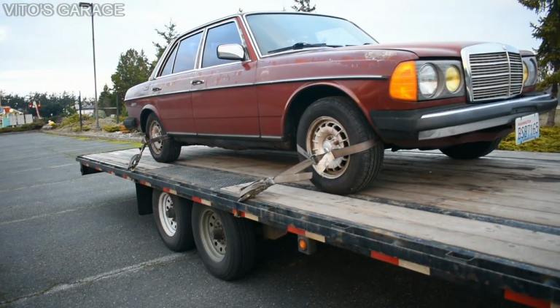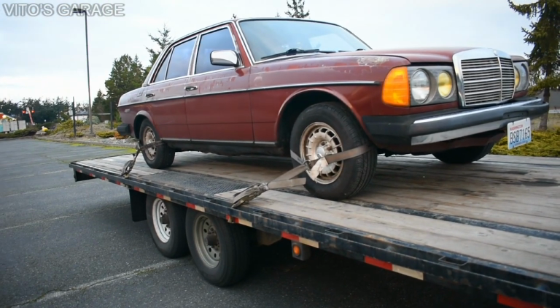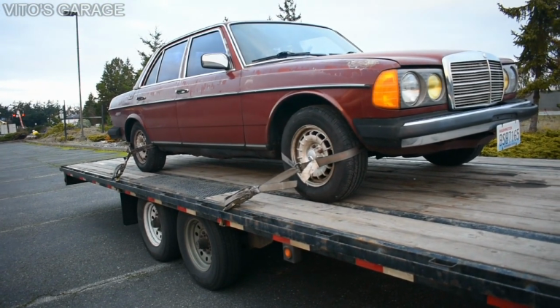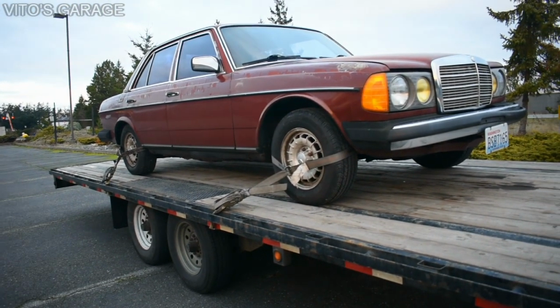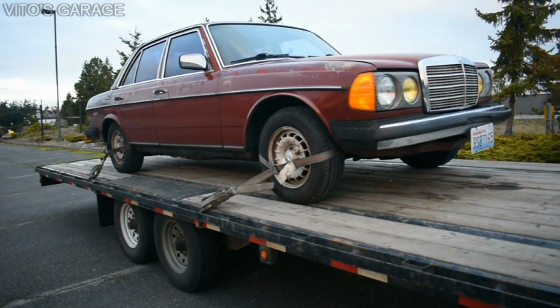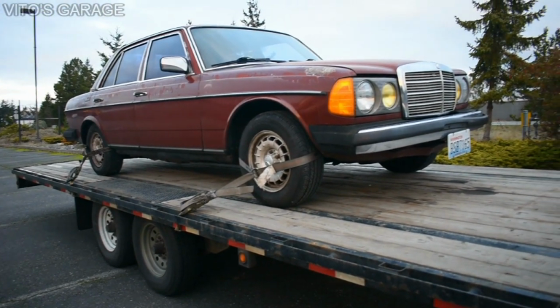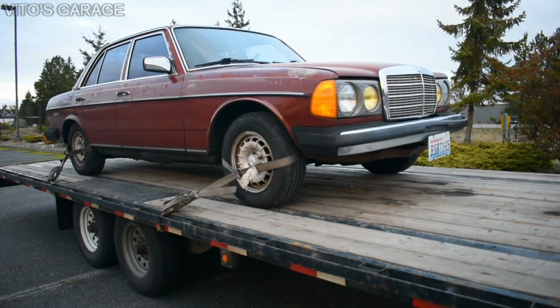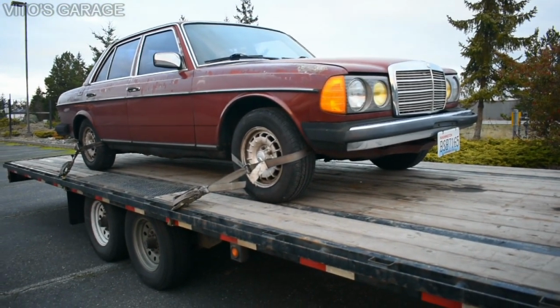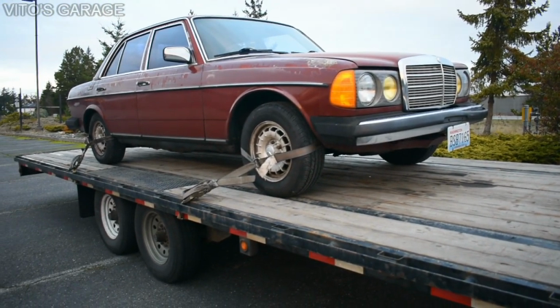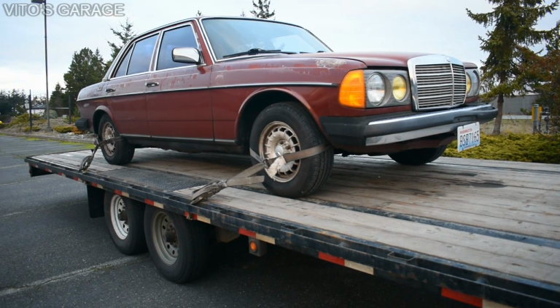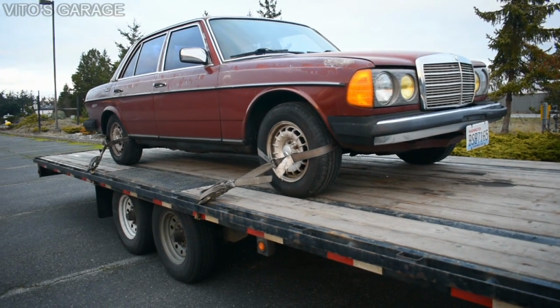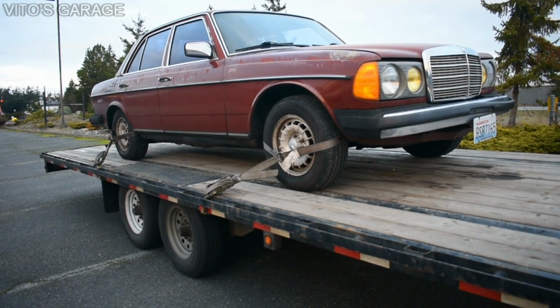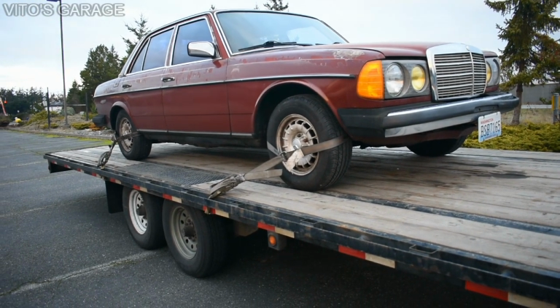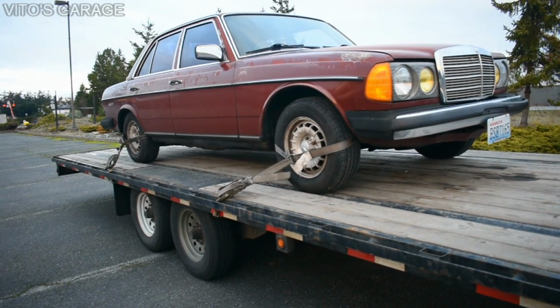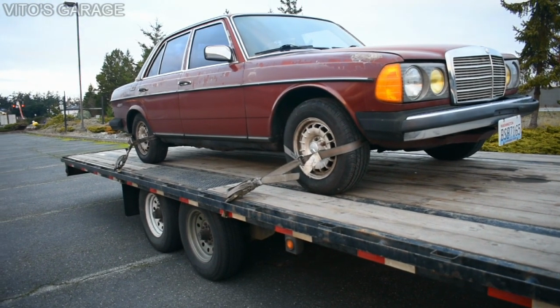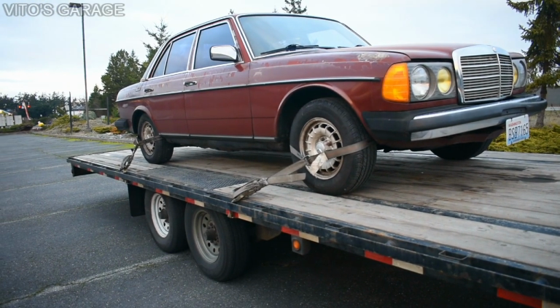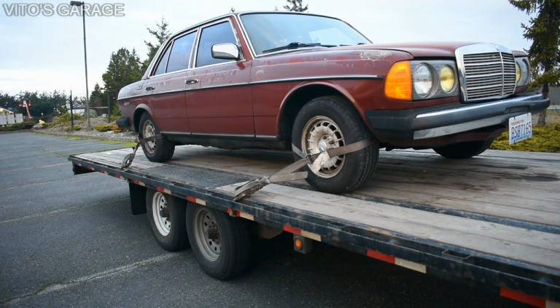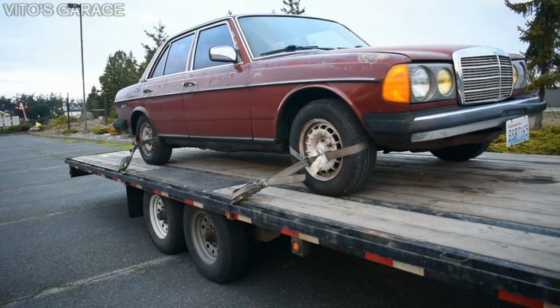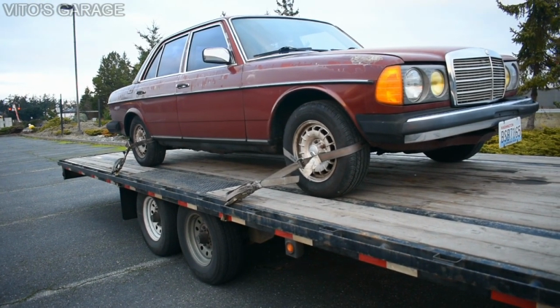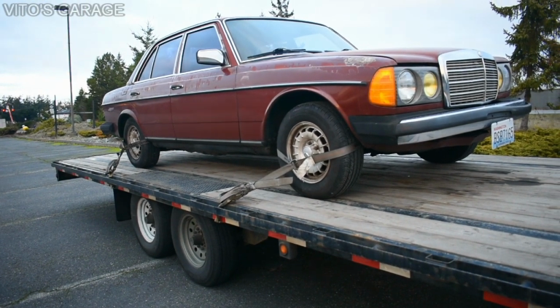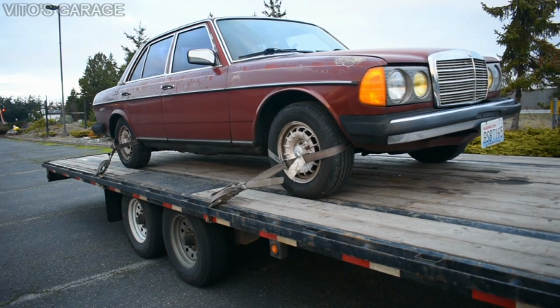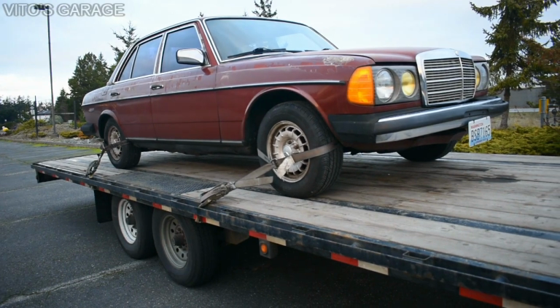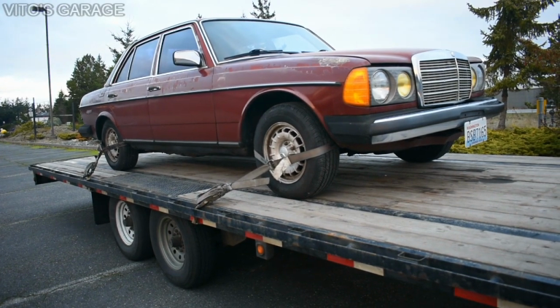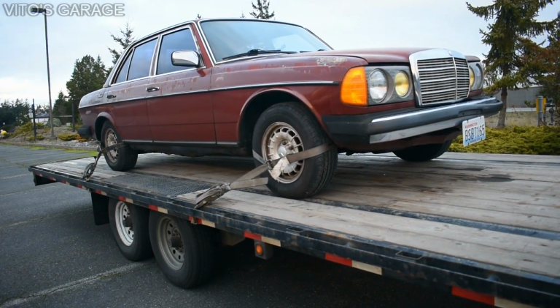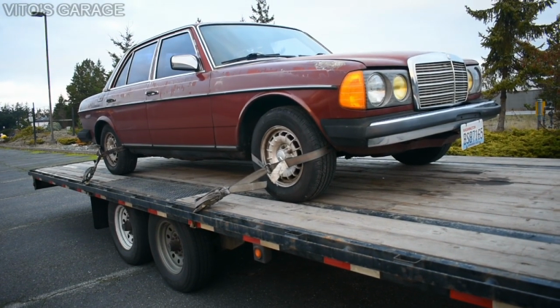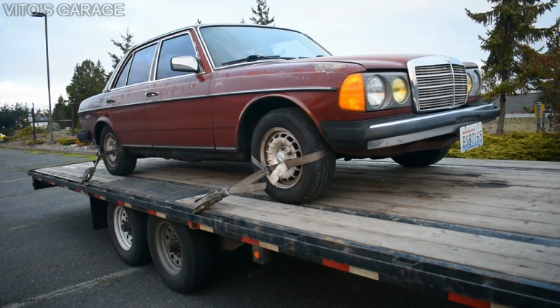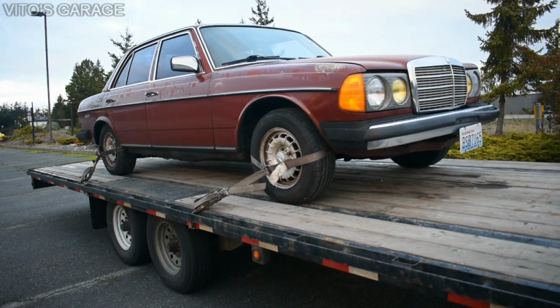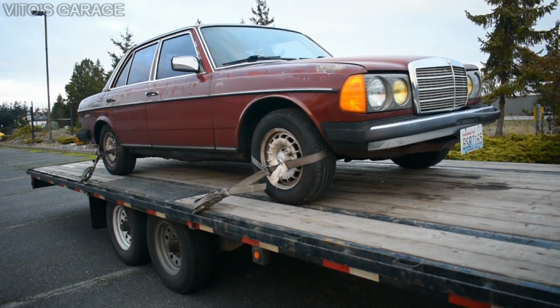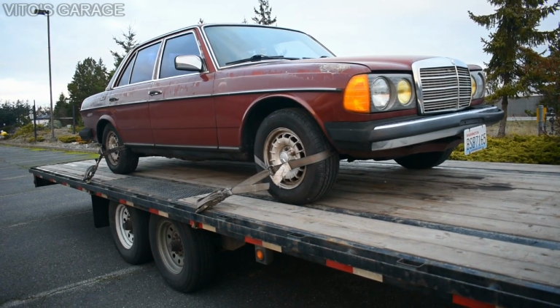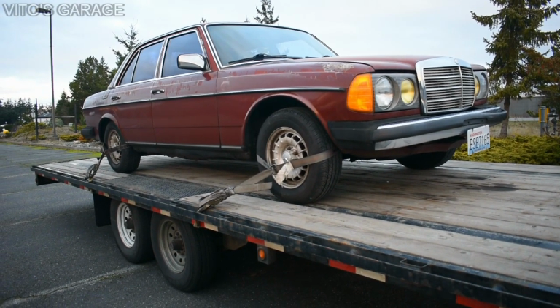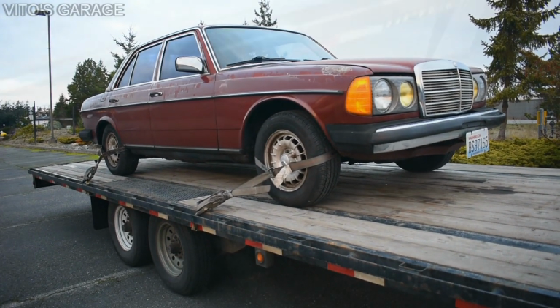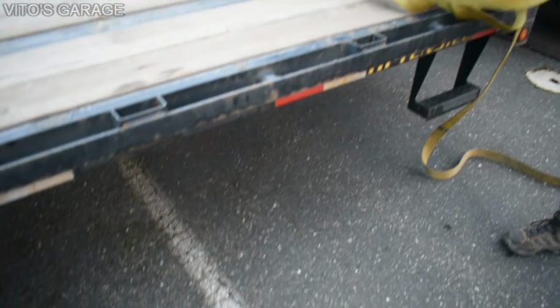Alright guys, the car is all strapped and safe, and almost ready to go to its new home — its new sweet home — and meet its other brothers and sisters.